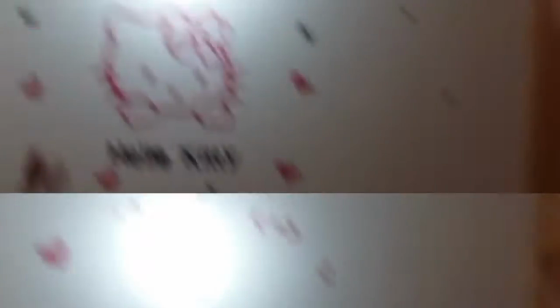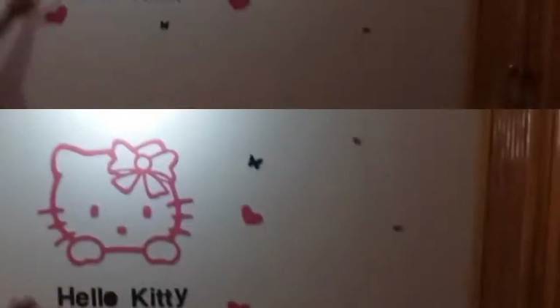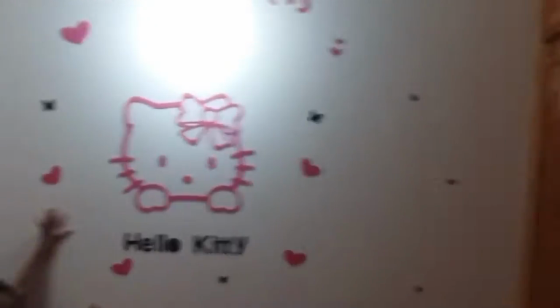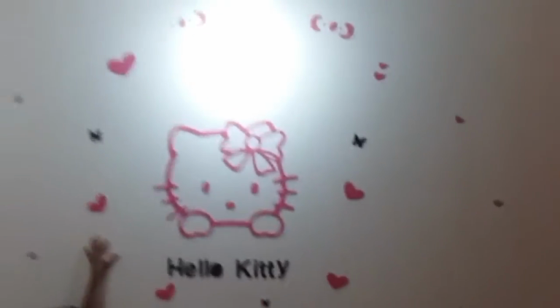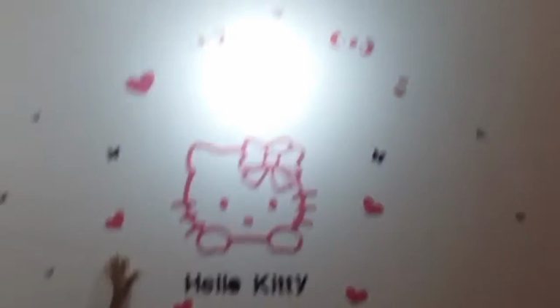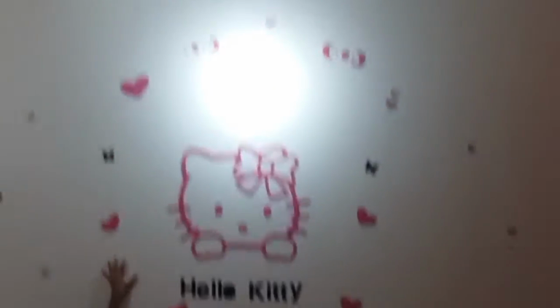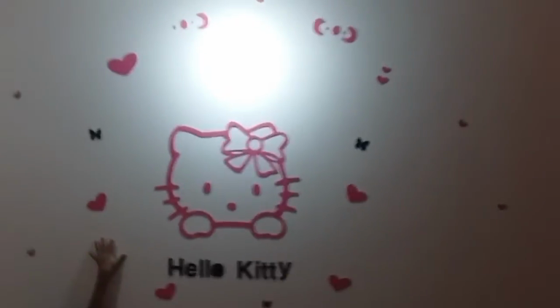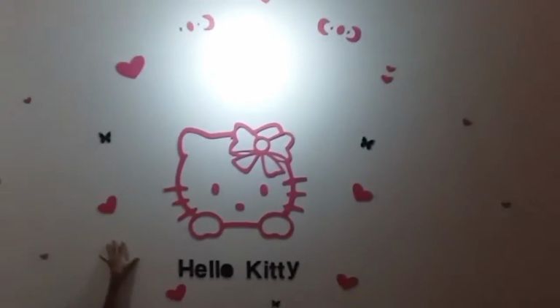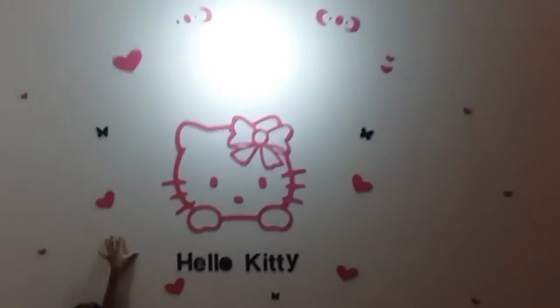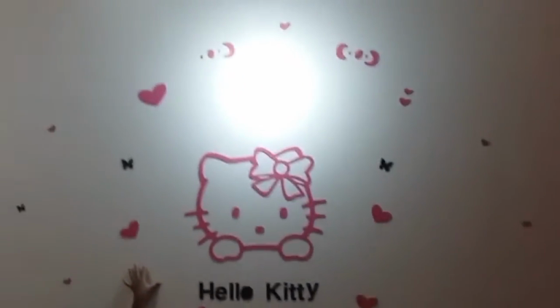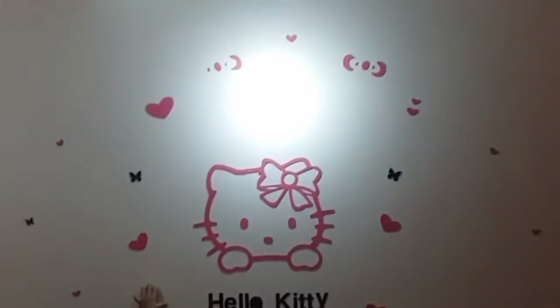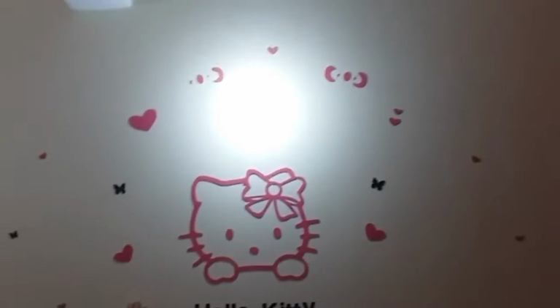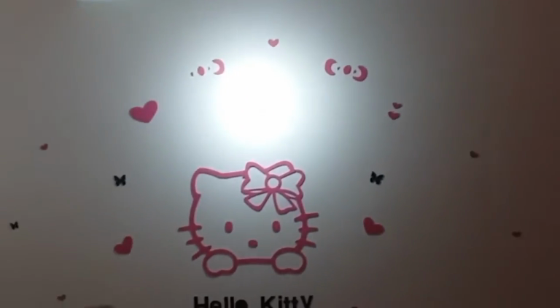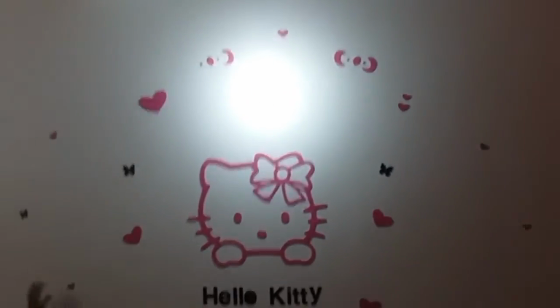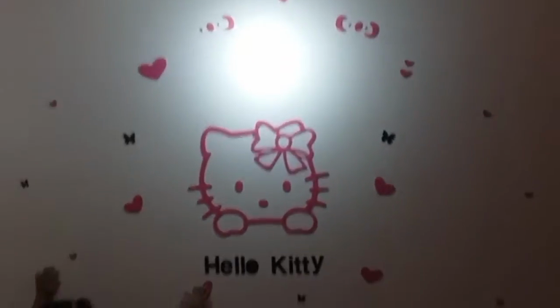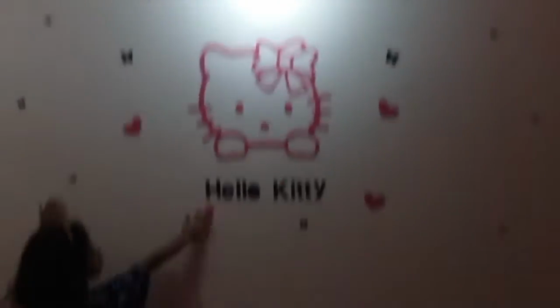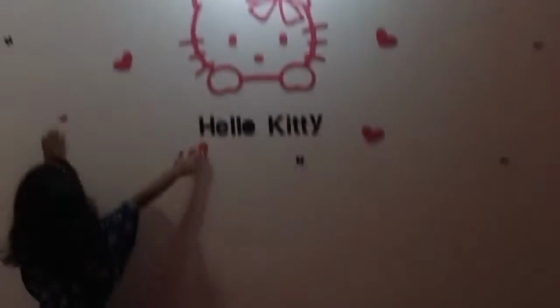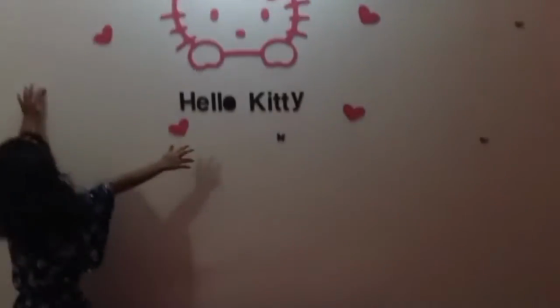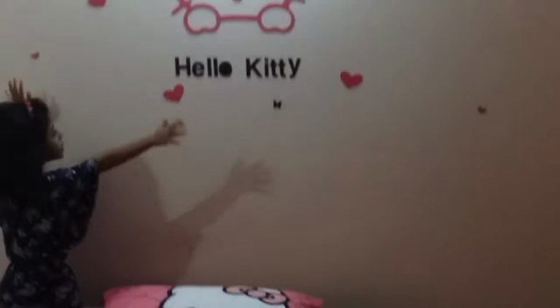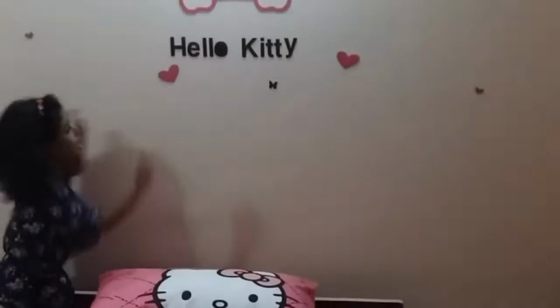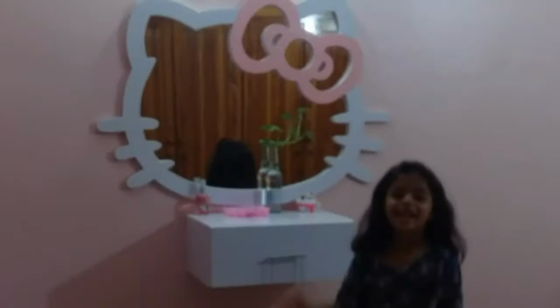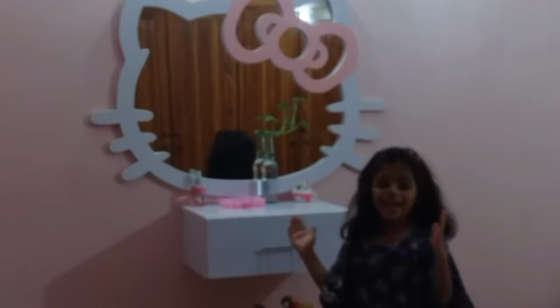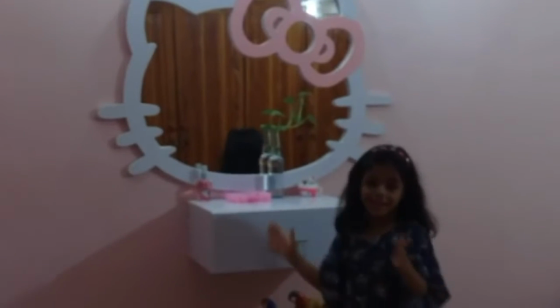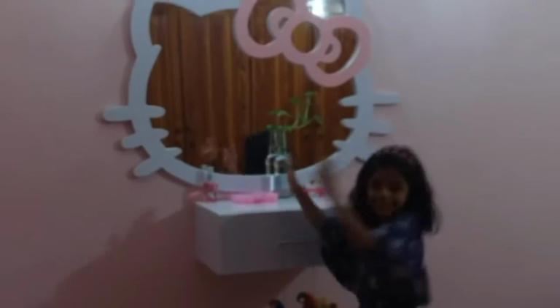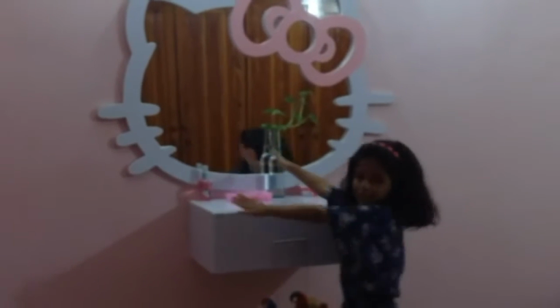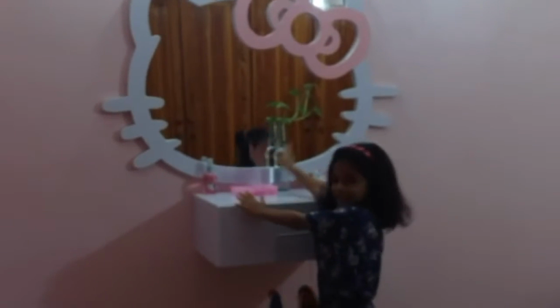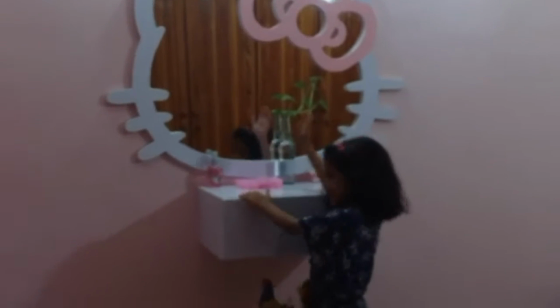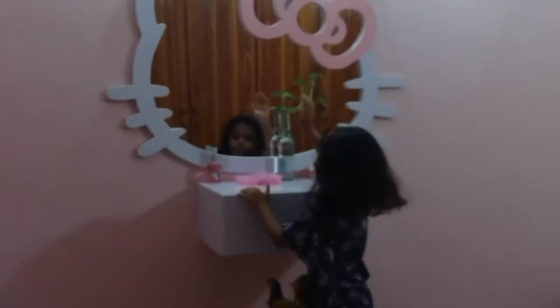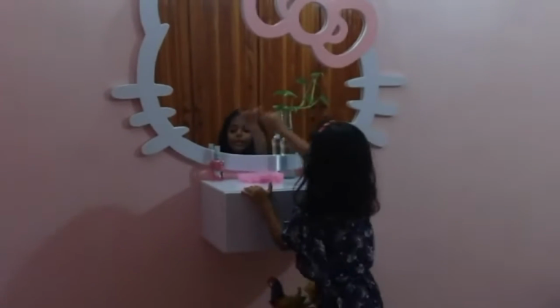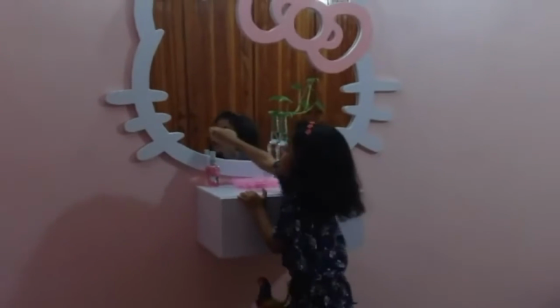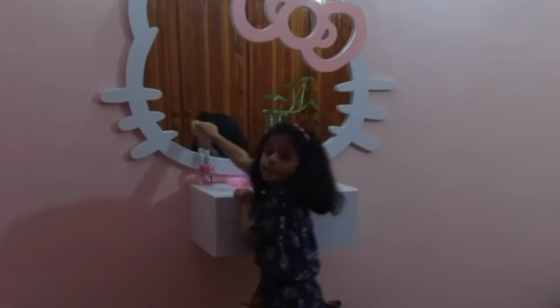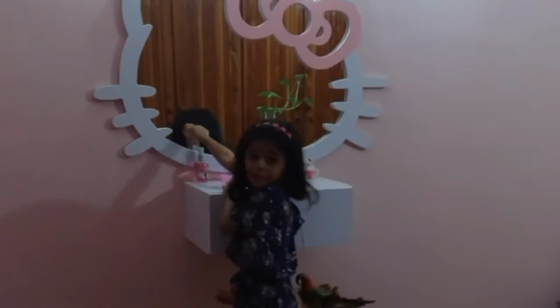This is my Hello Kitty wall sticker — this is the Hello Kitty face and there are some hearts. And here is my Hello Kitty mirror.